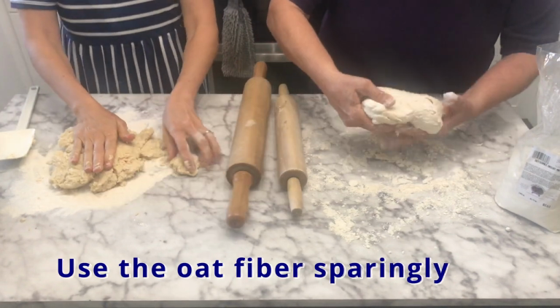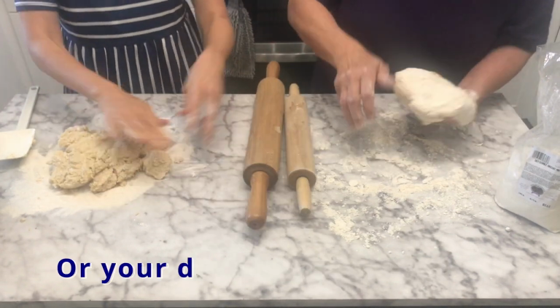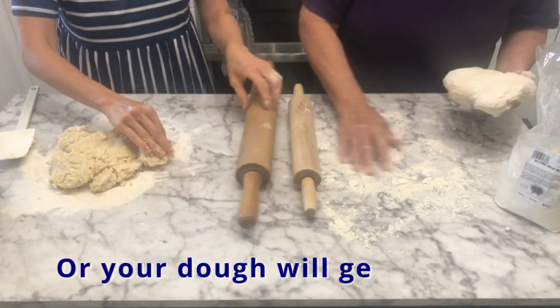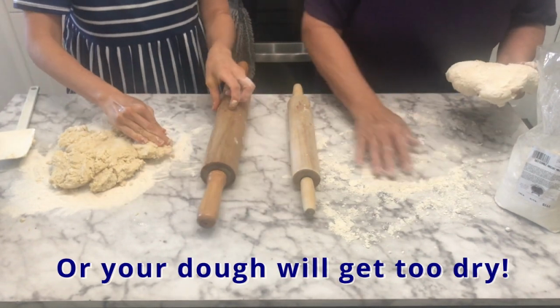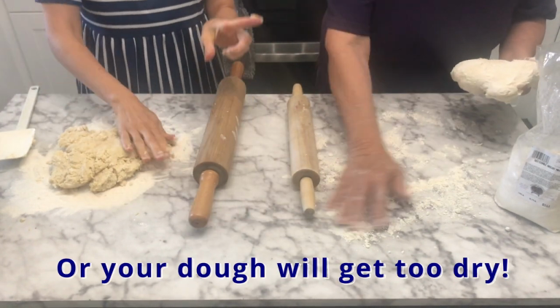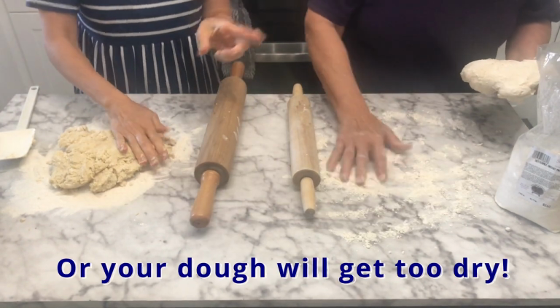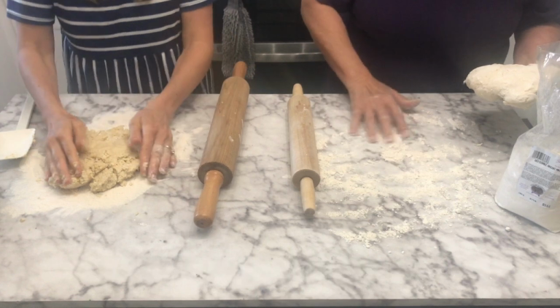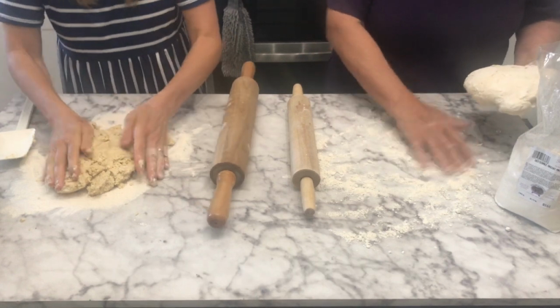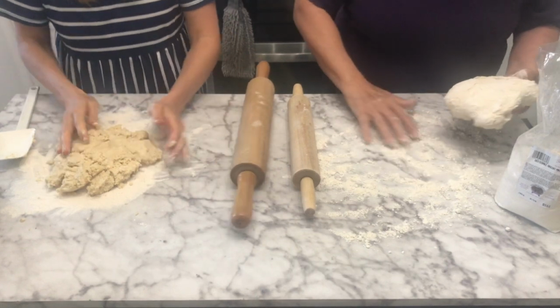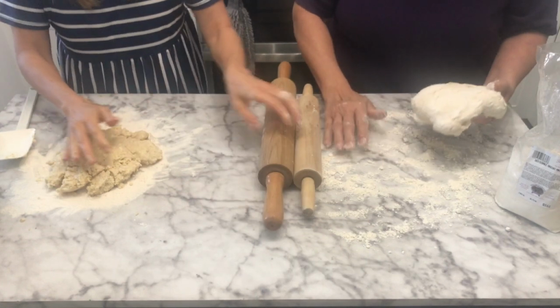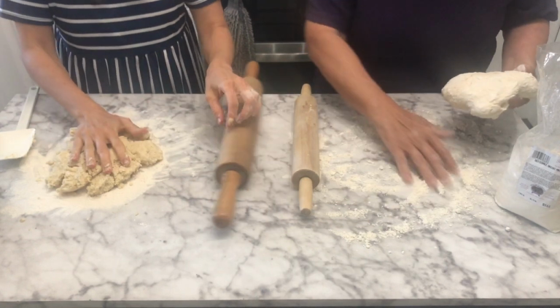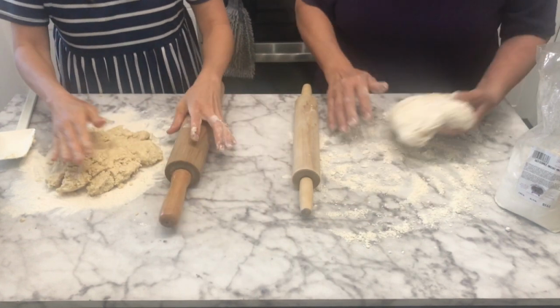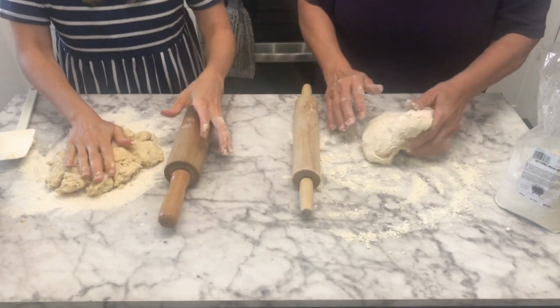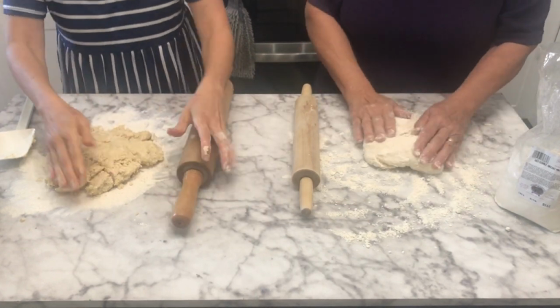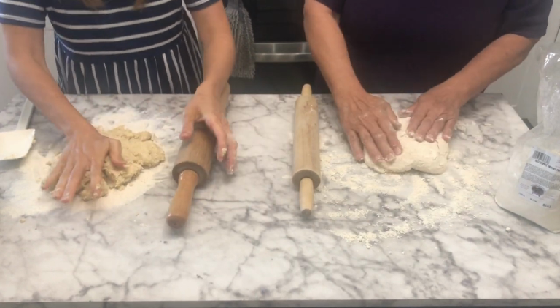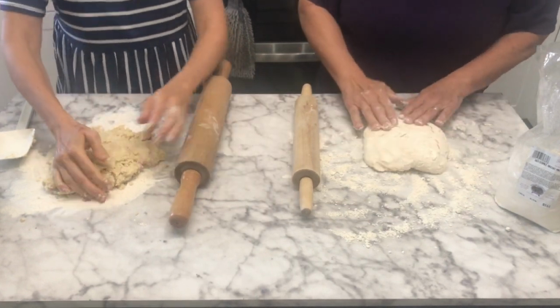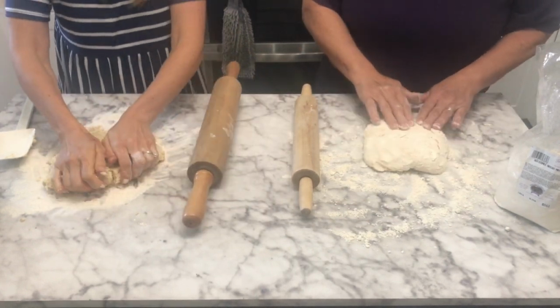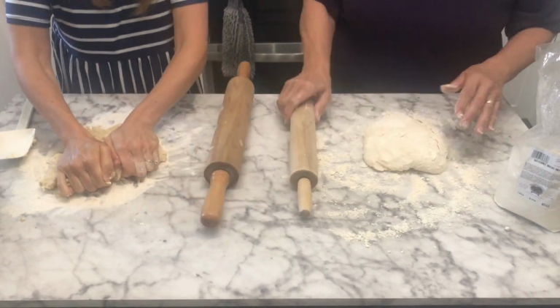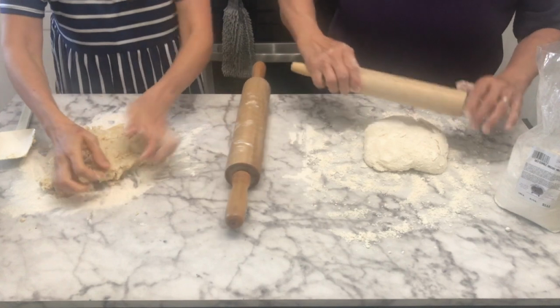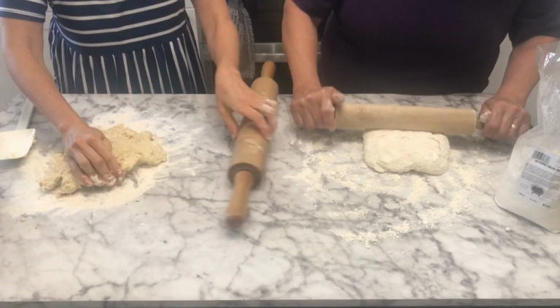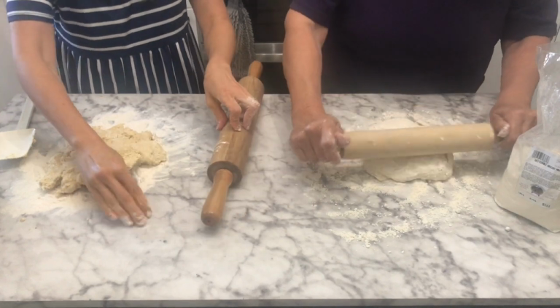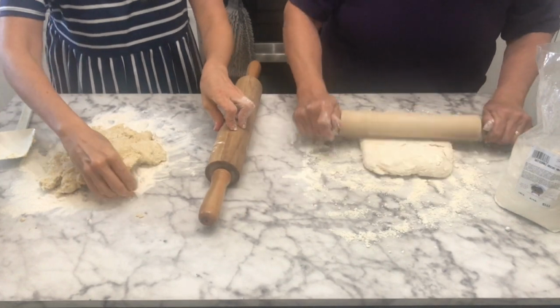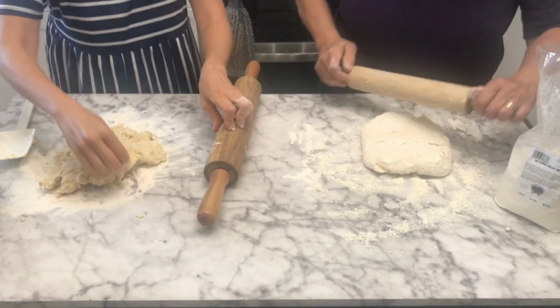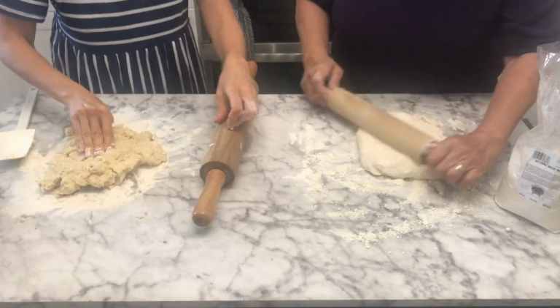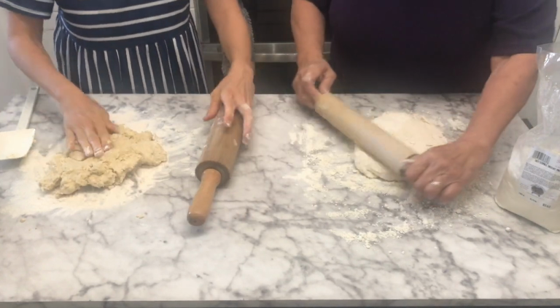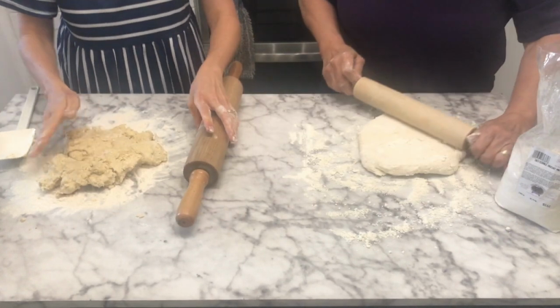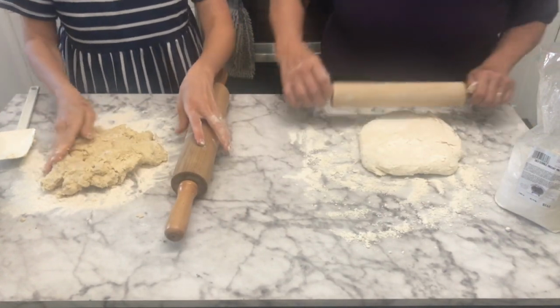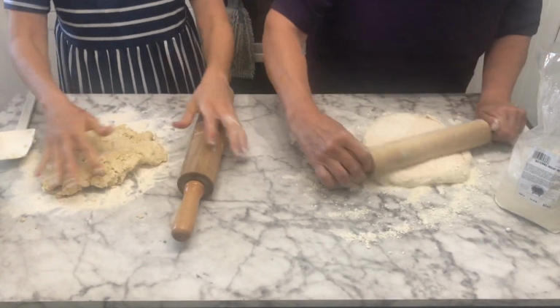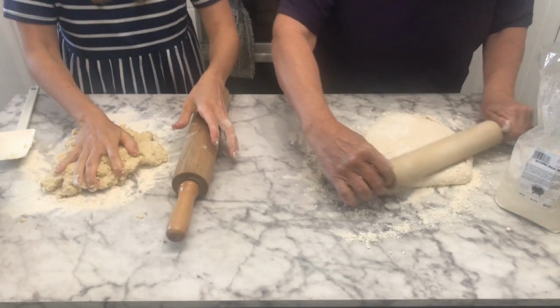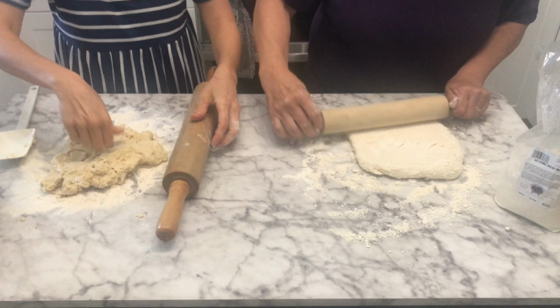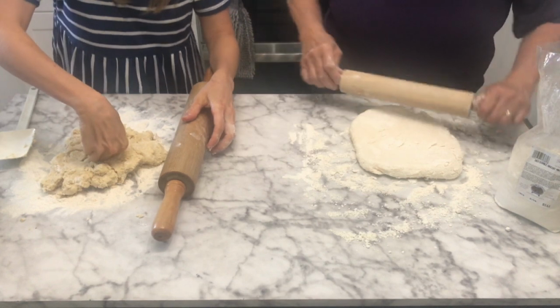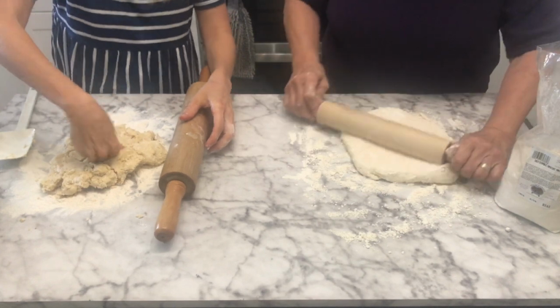As you'll see, she has much more experience than I do, and this is a little bit trickier to work with. But where there's a will, there's a way.